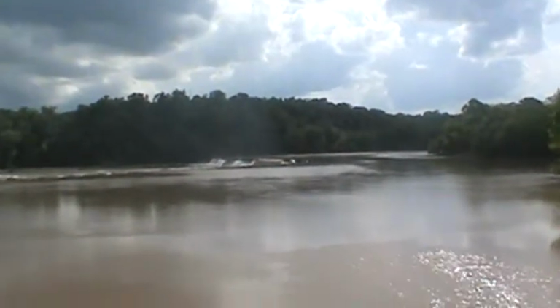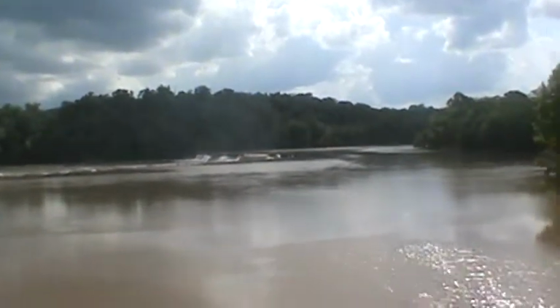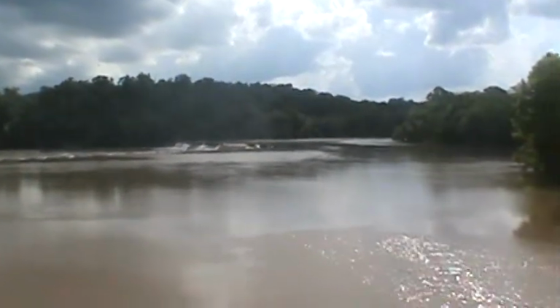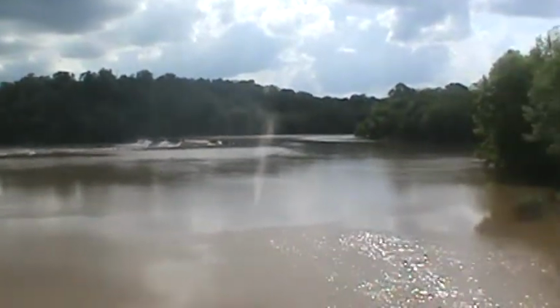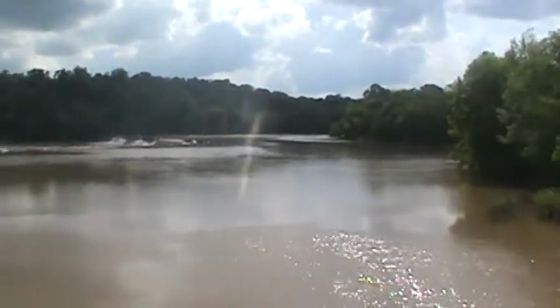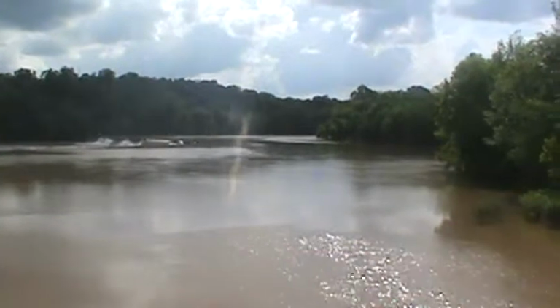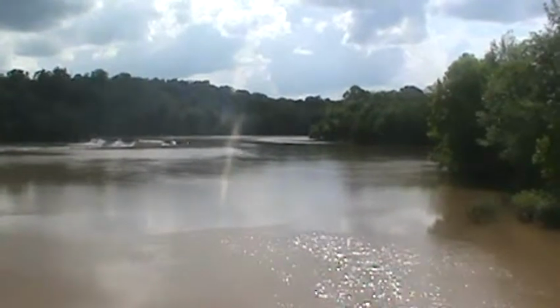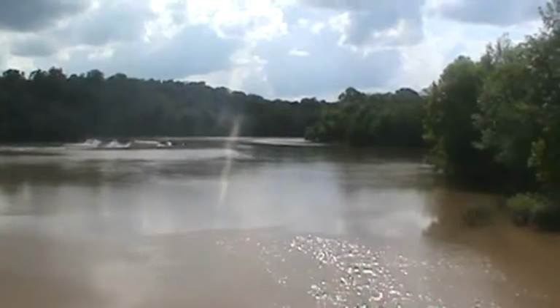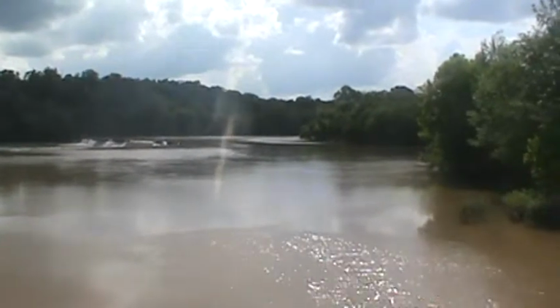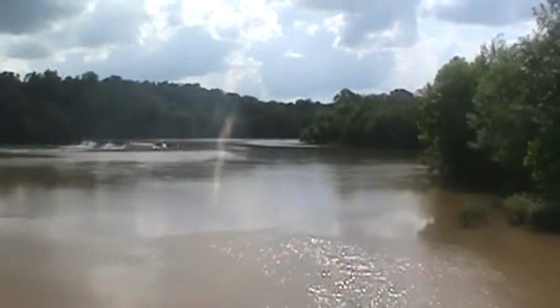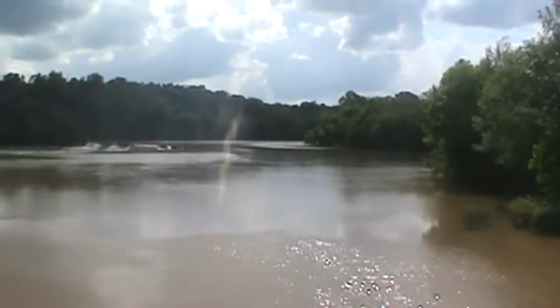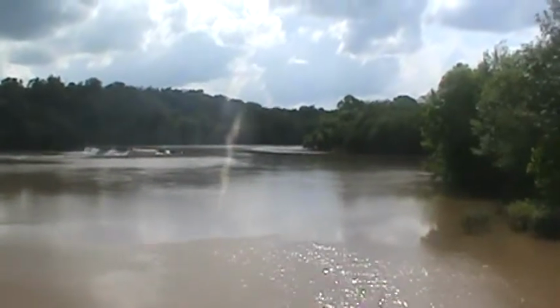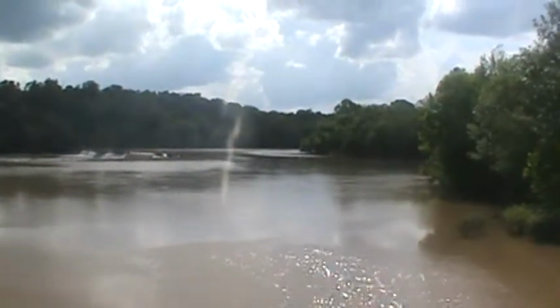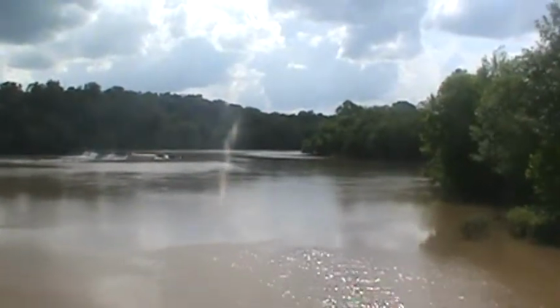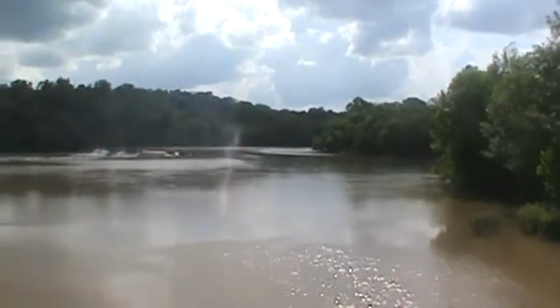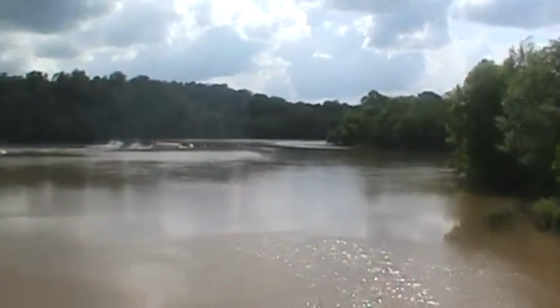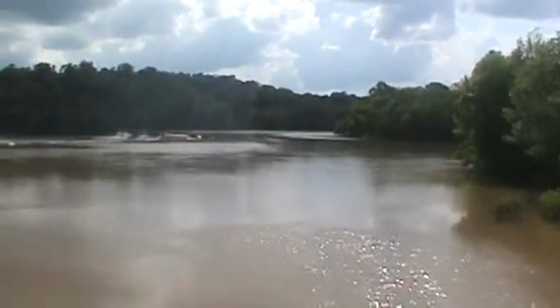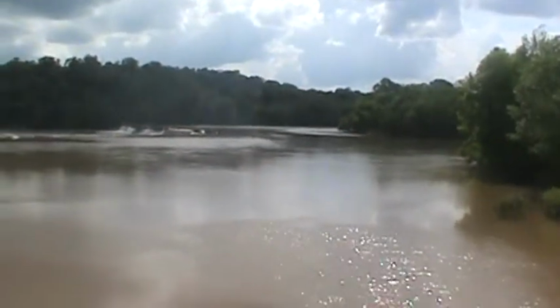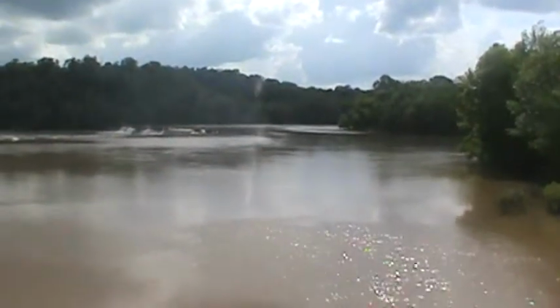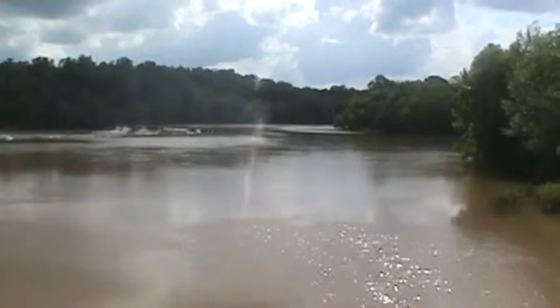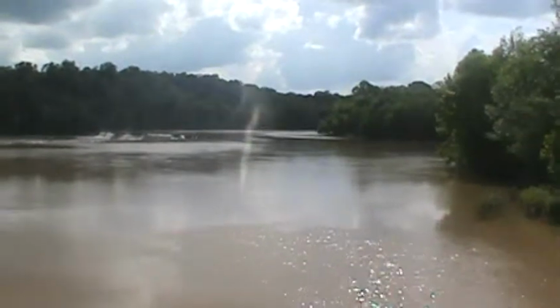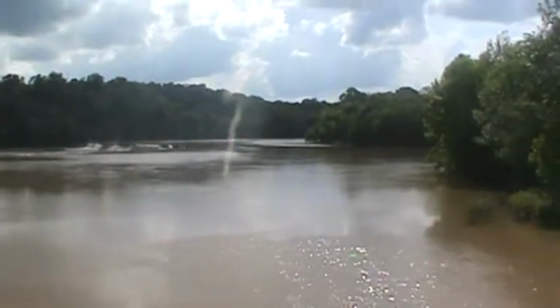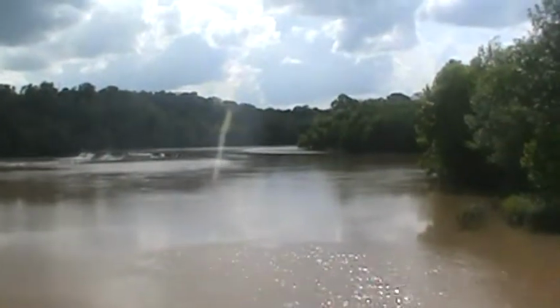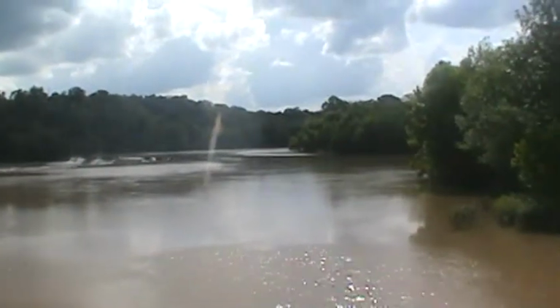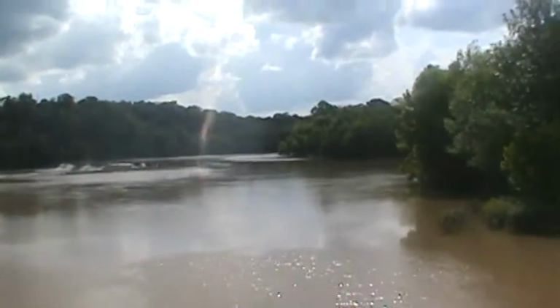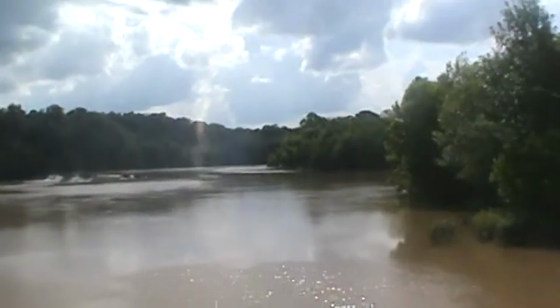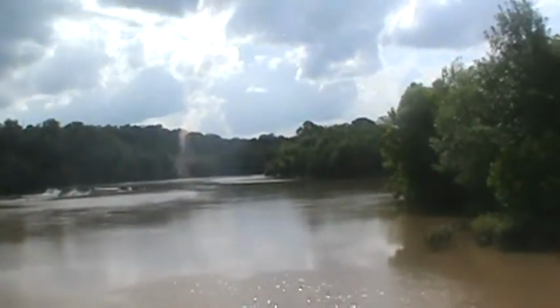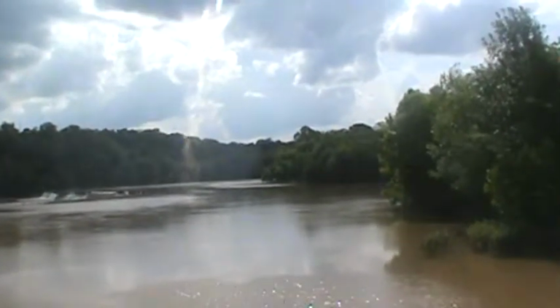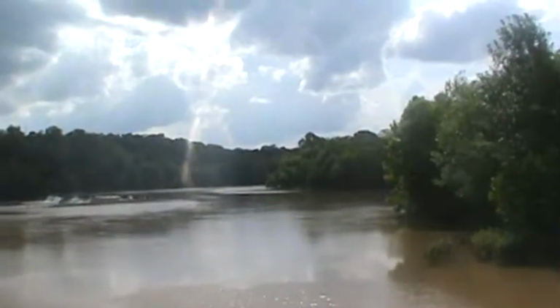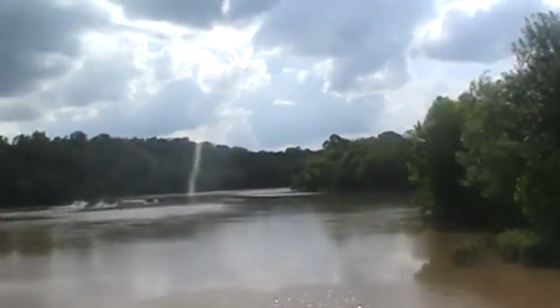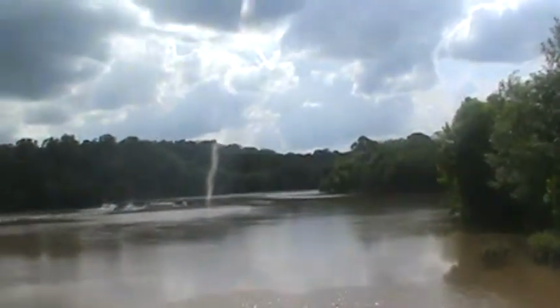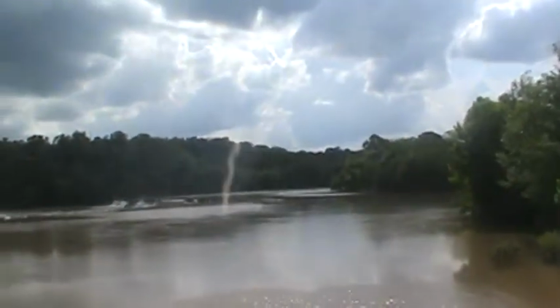There are two islands up there, and on the other side of the island you can run that cut and follow that — it doesn't go all the way through. But when you get past those islands you're going to run into some more rapids.